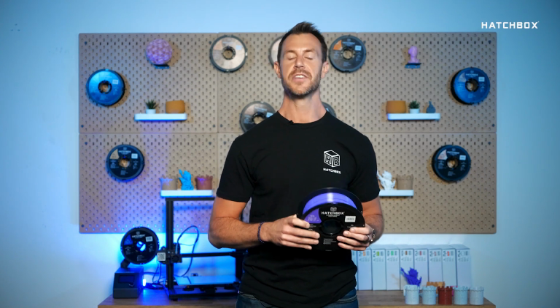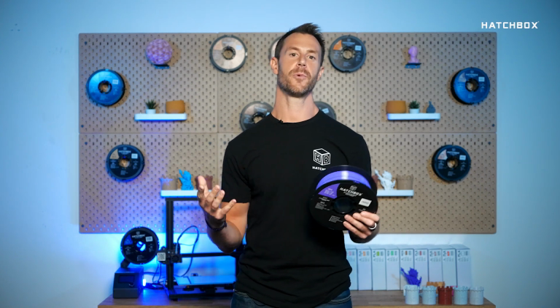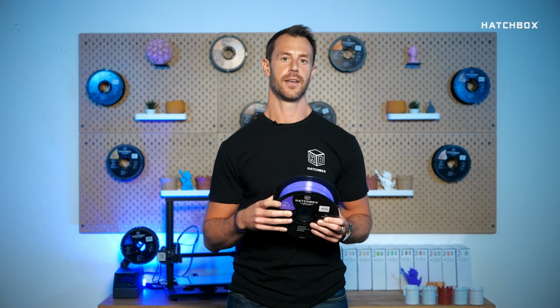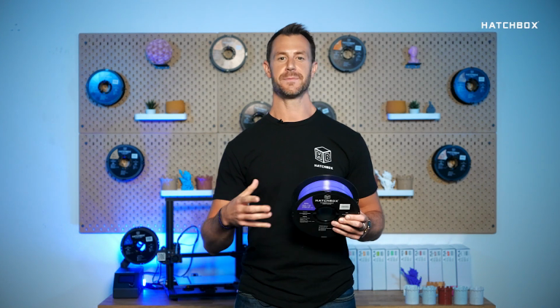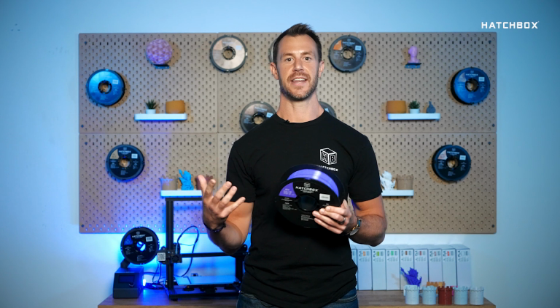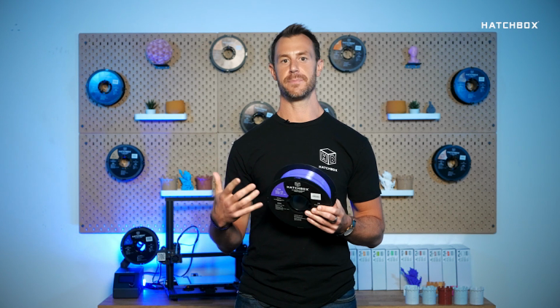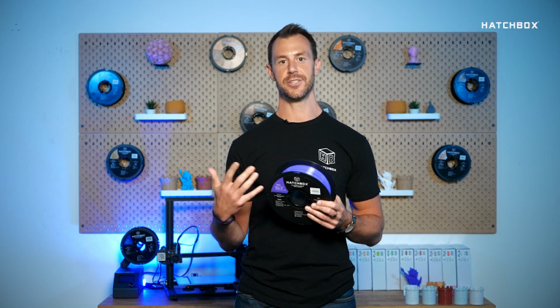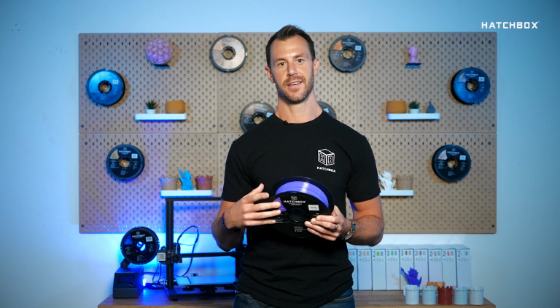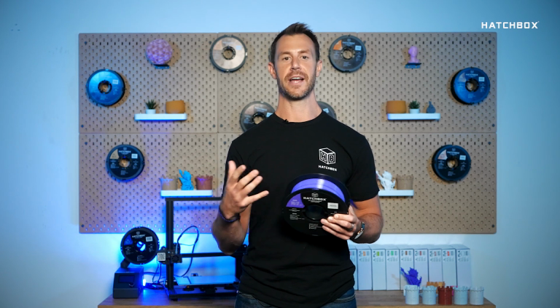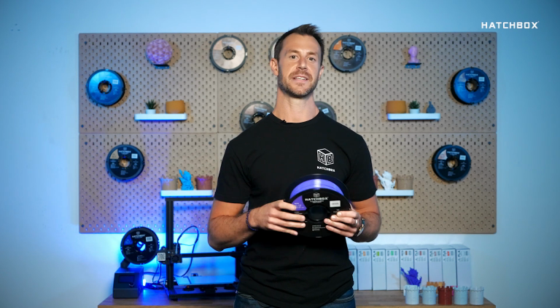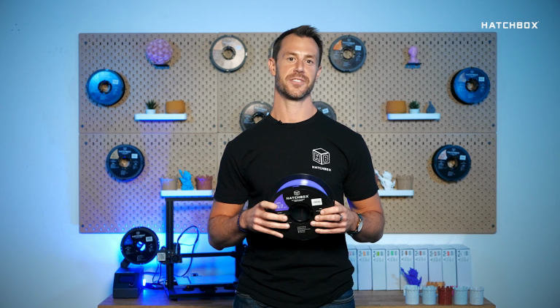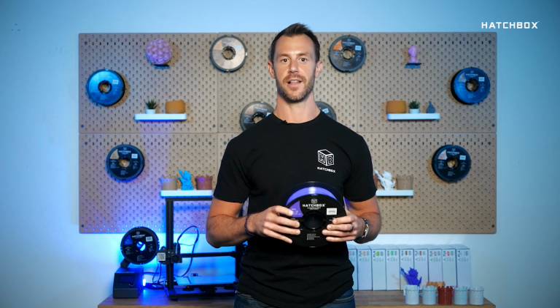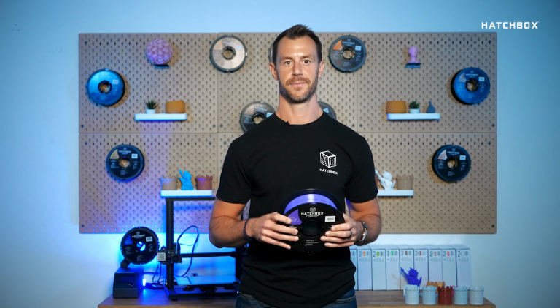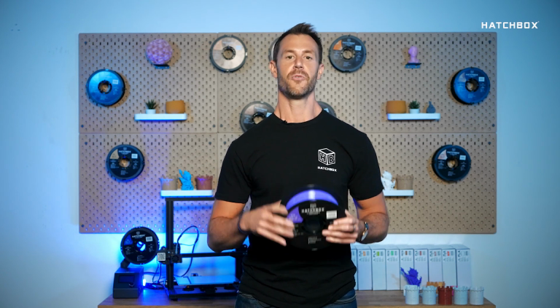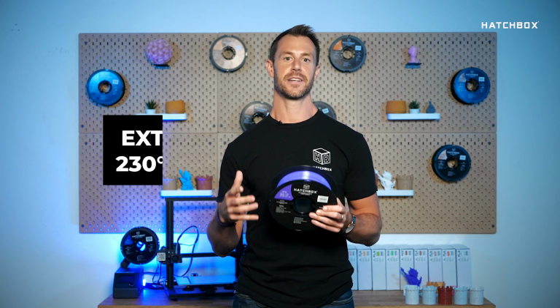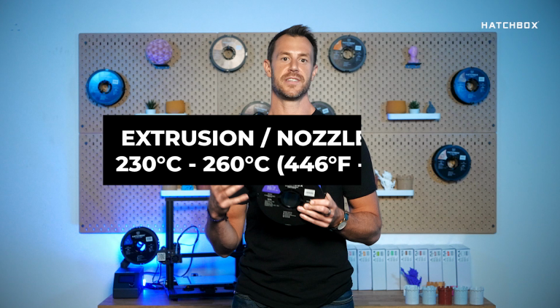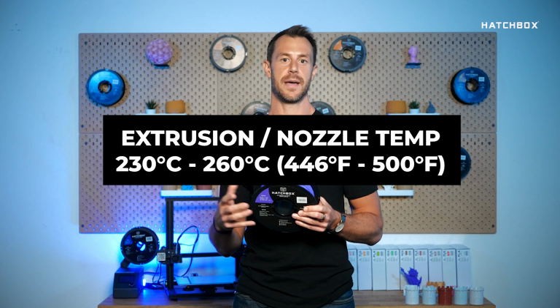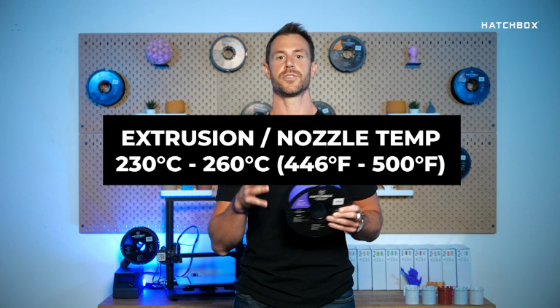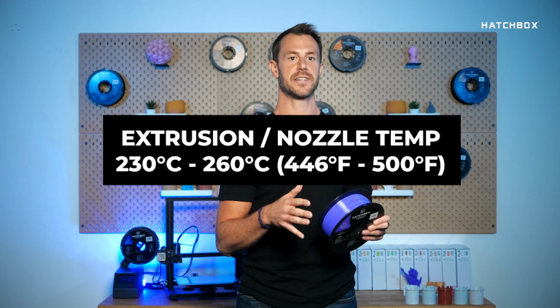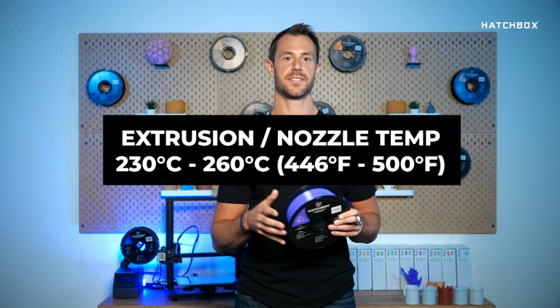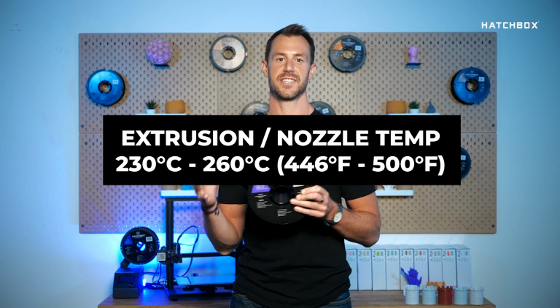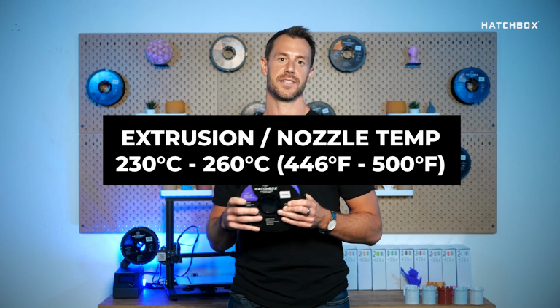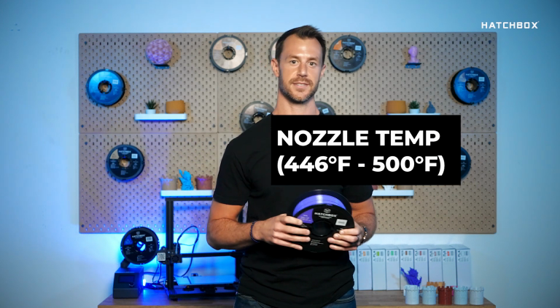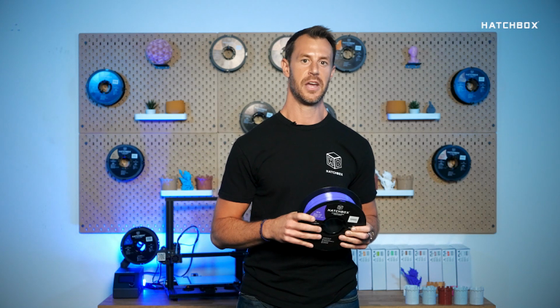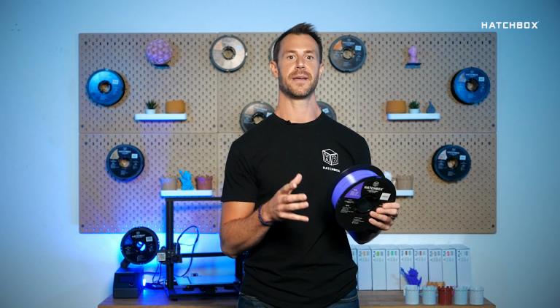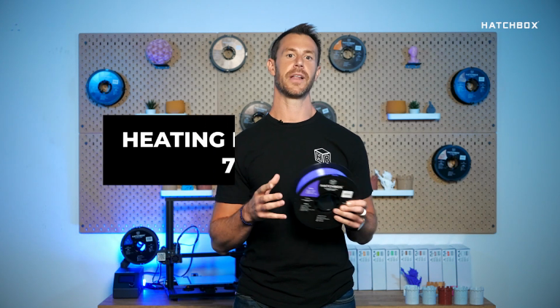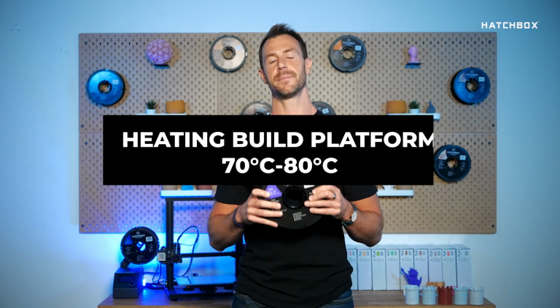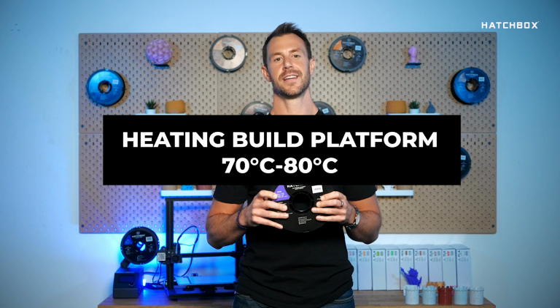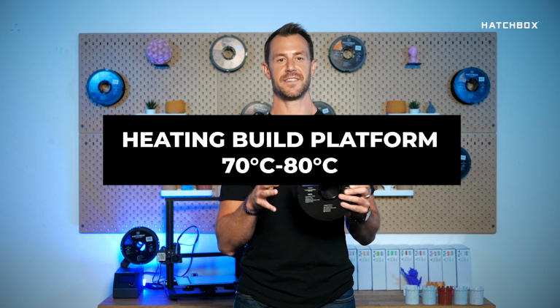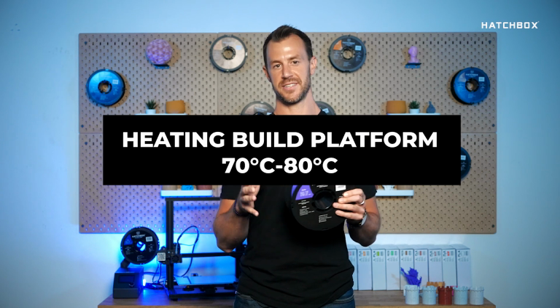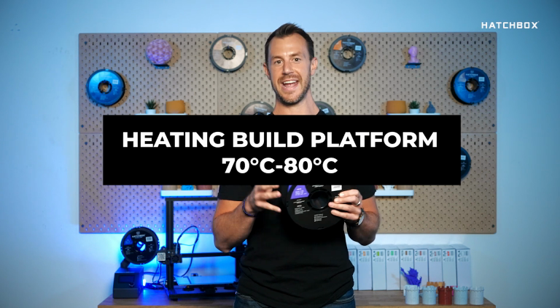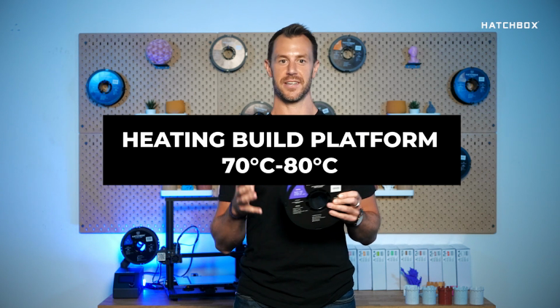So you may be wondering, any special settings to print PETG? The recommended specifications are as follows: recommended extrusion nozzle temp 230°C to 260°C, recommended build platform temperature 70°C to 80°C.